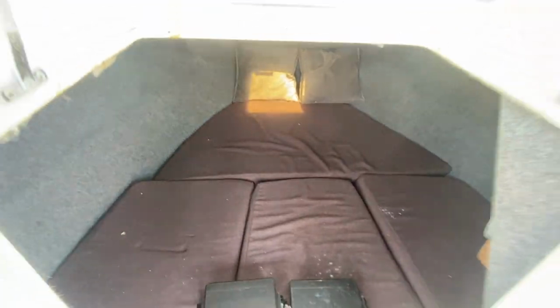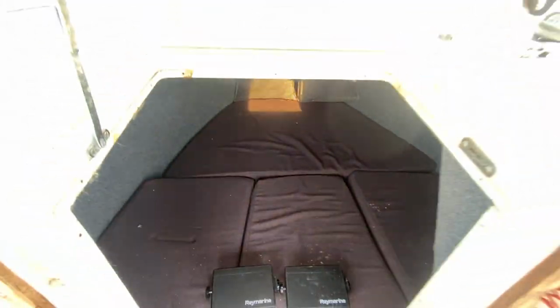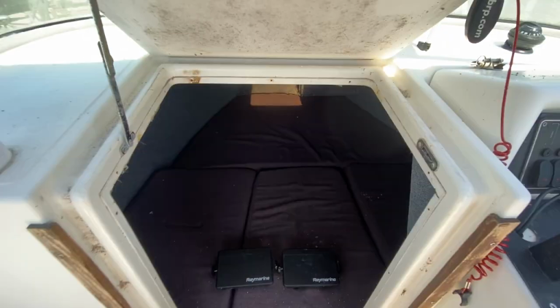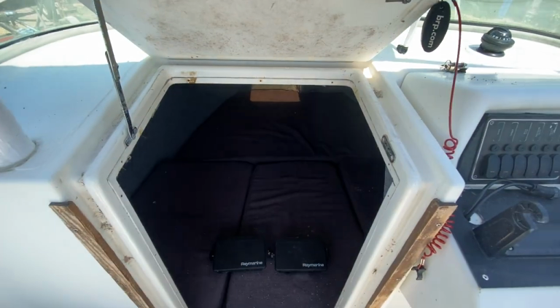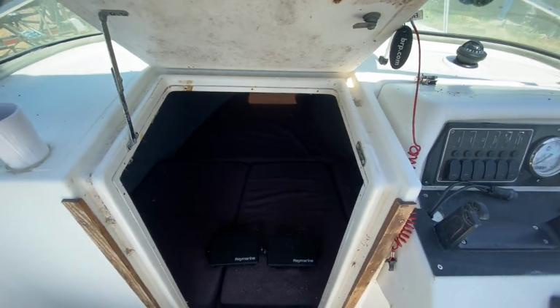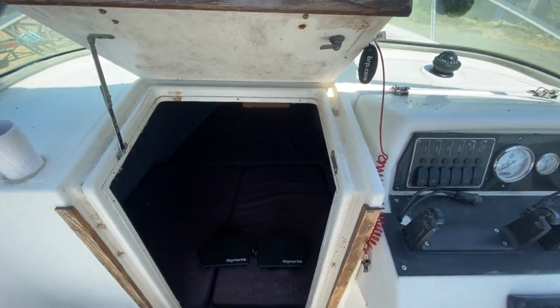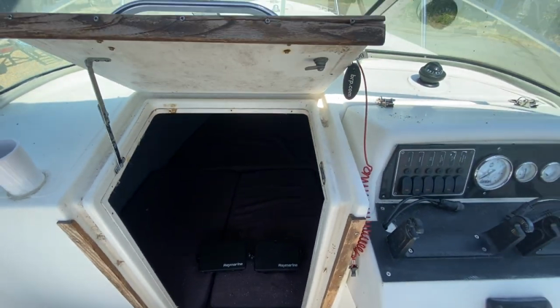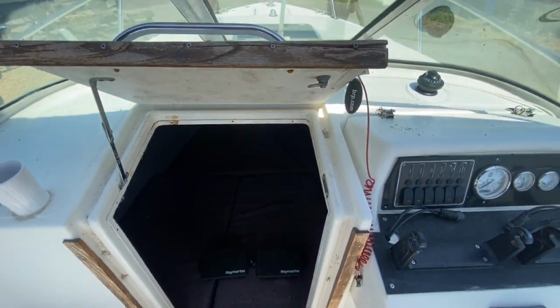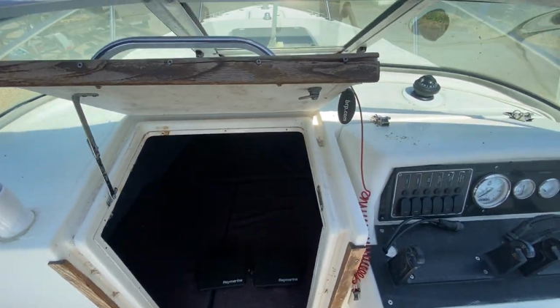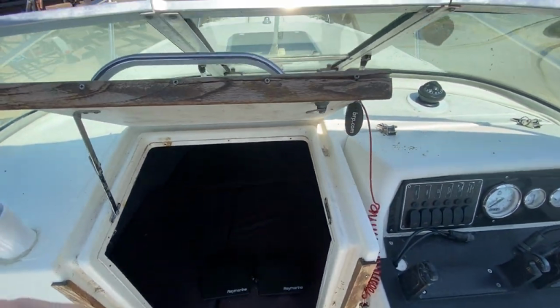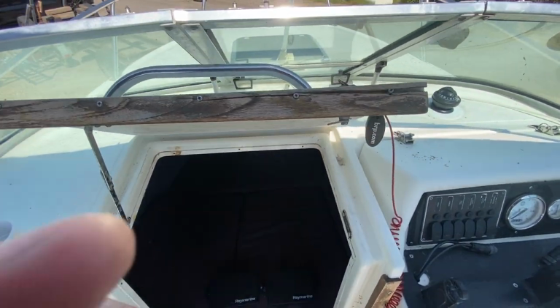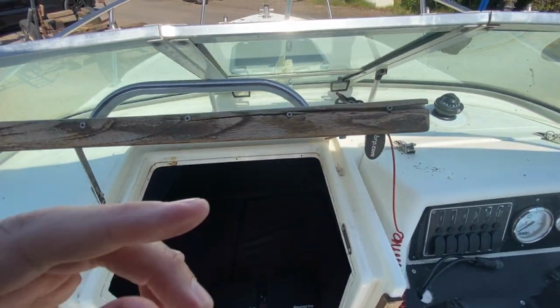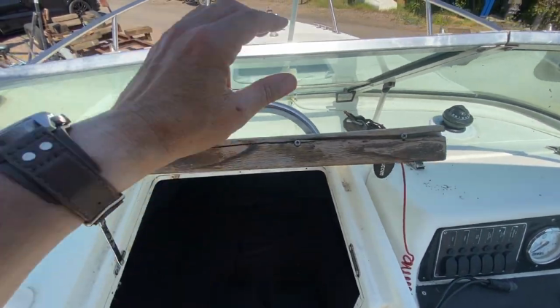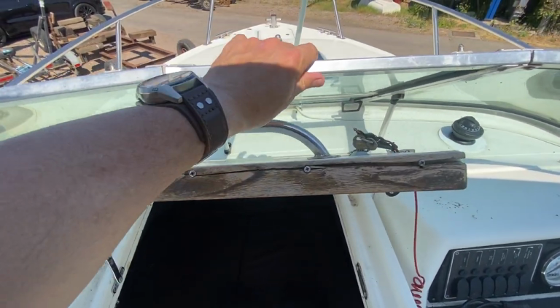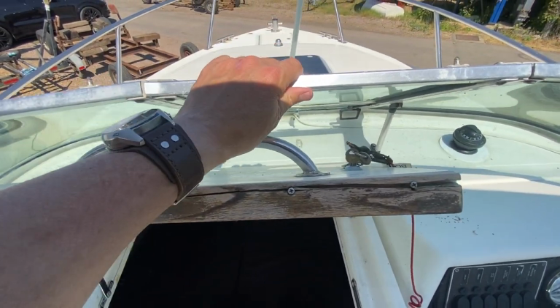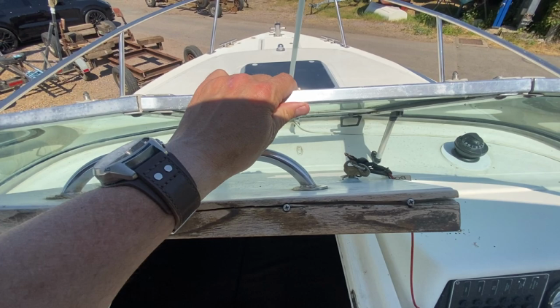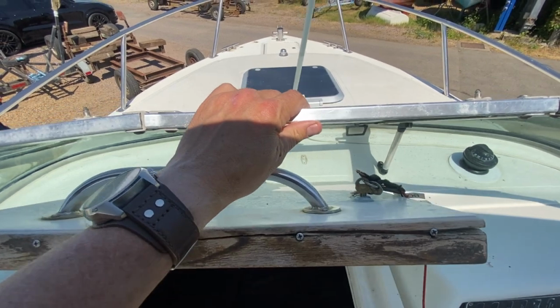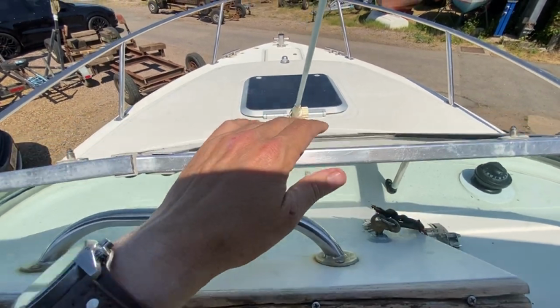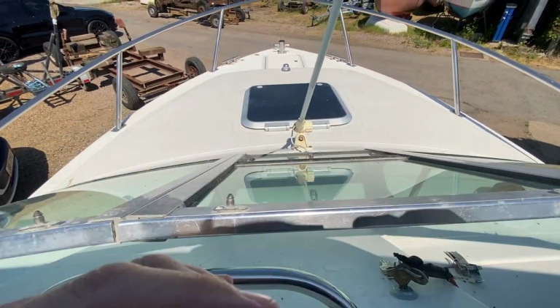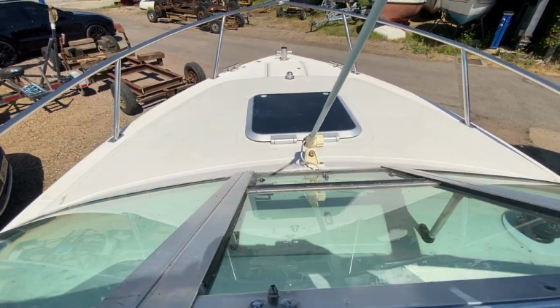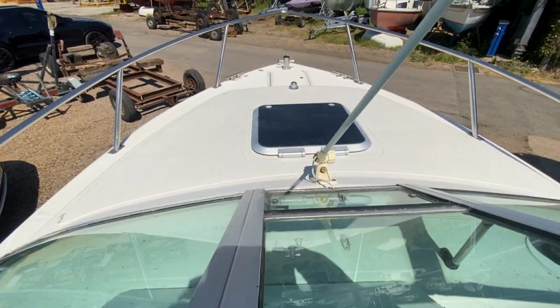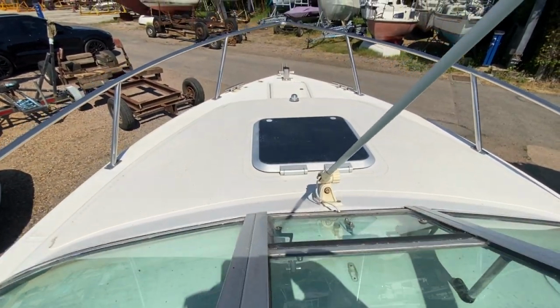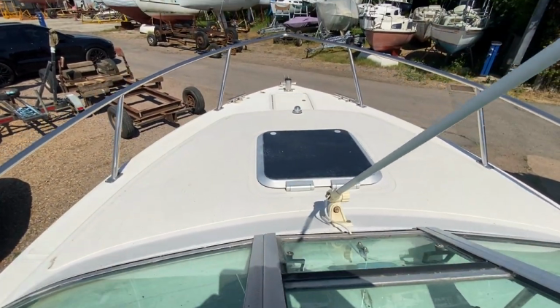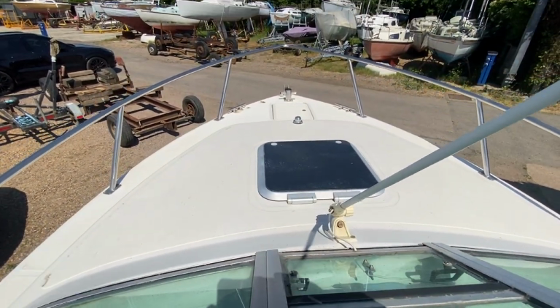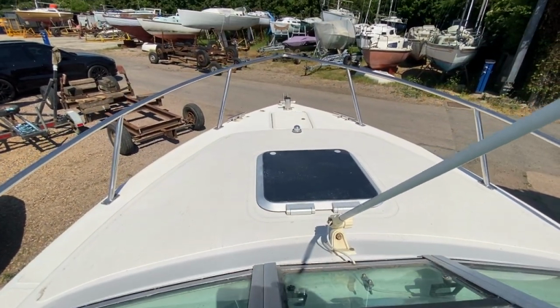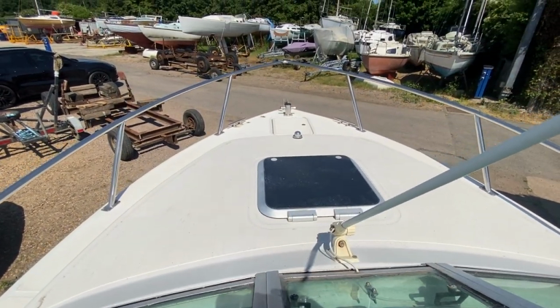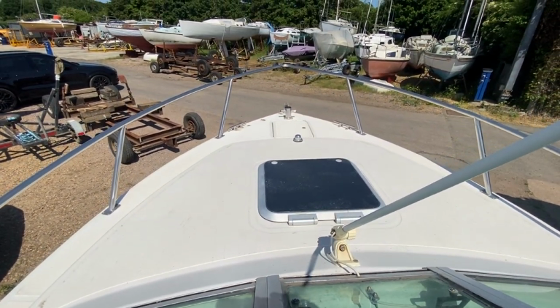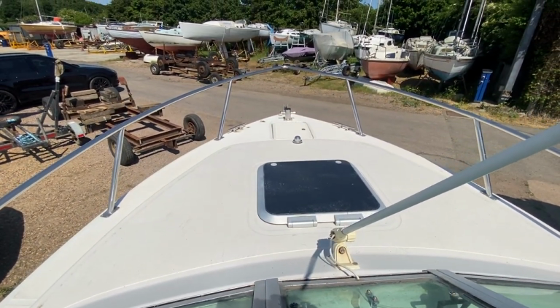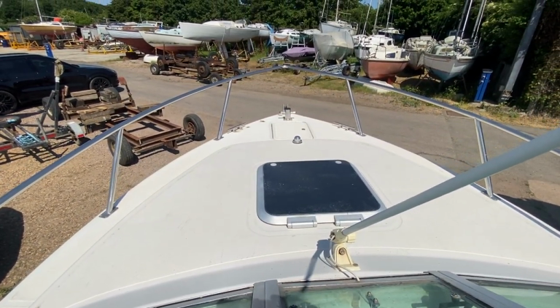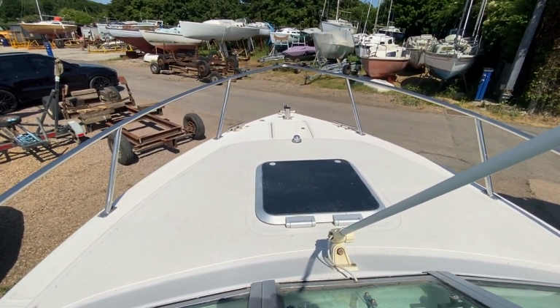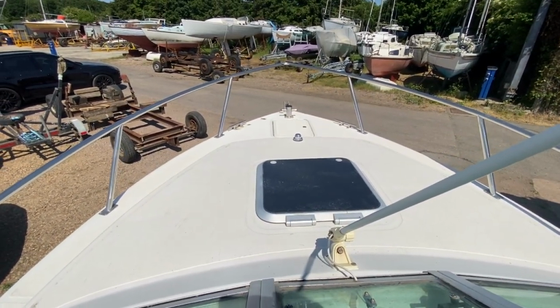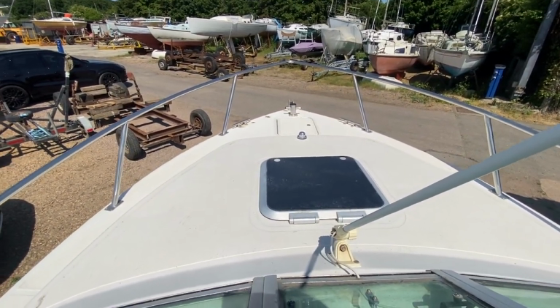In true form this is the American Sports Fisher, so access to the bow is through this window. And there's a small anchor locker up front.